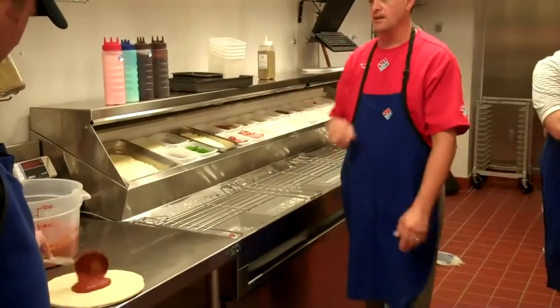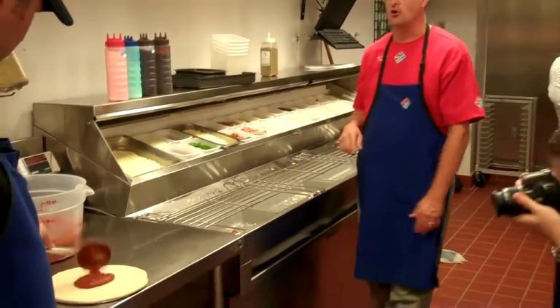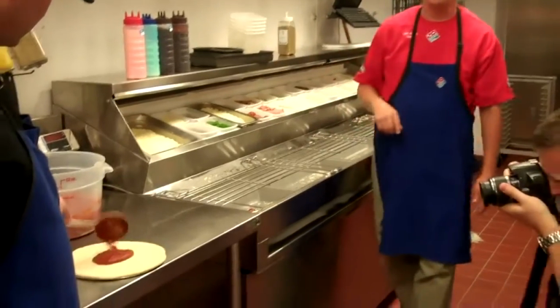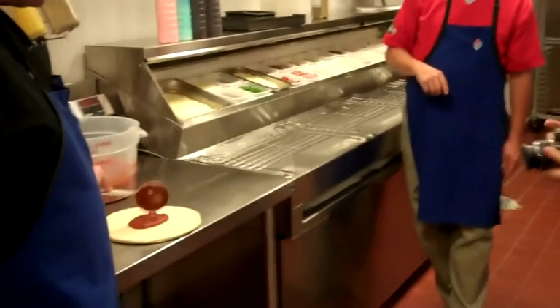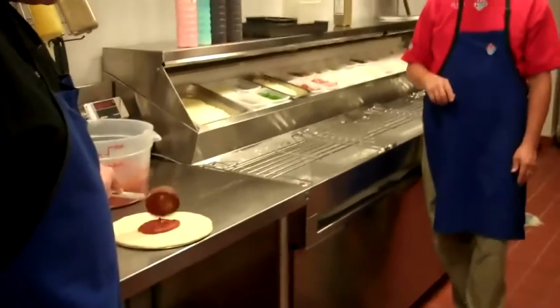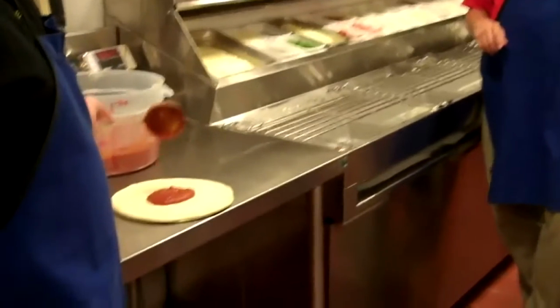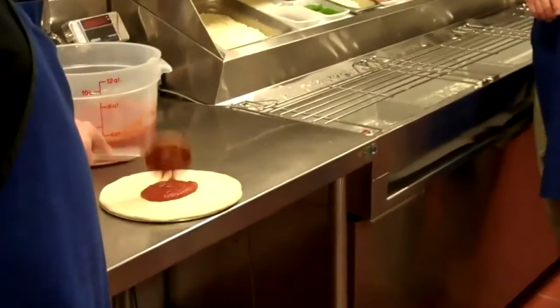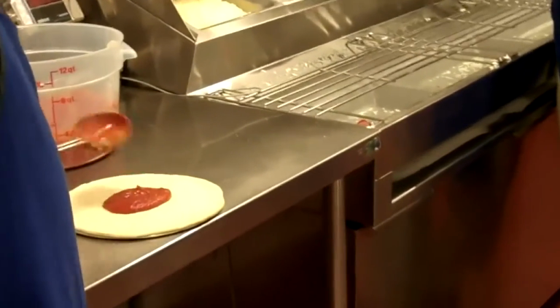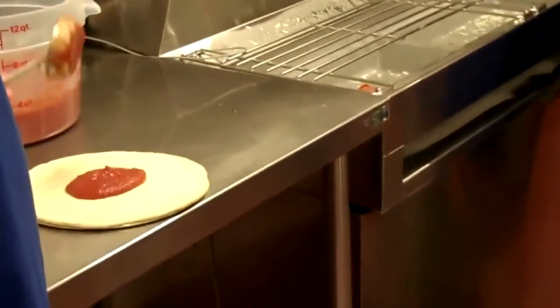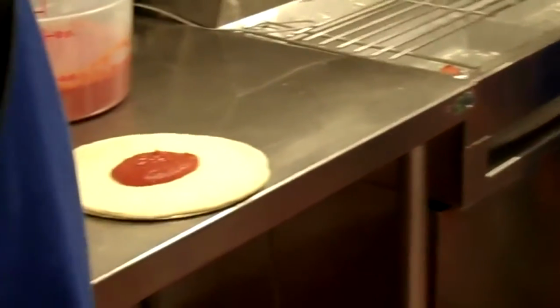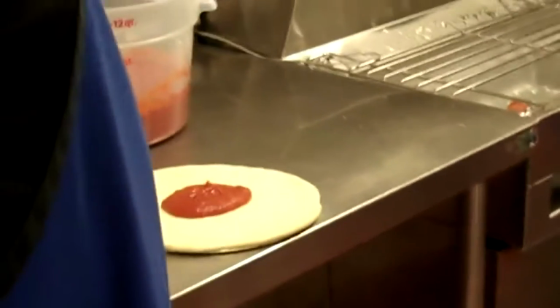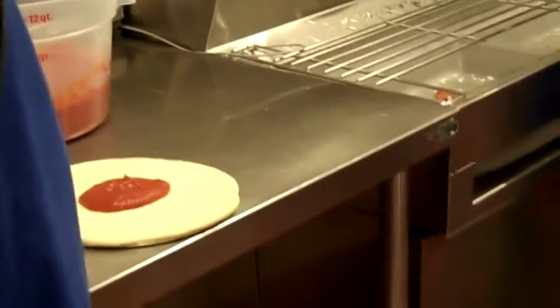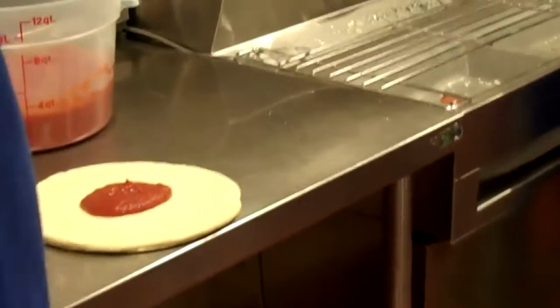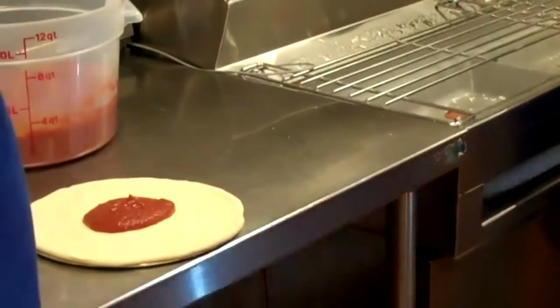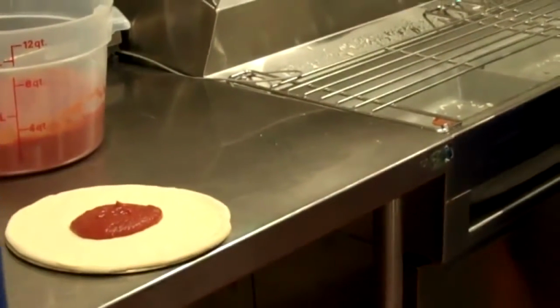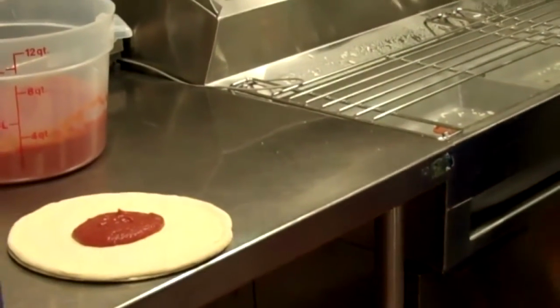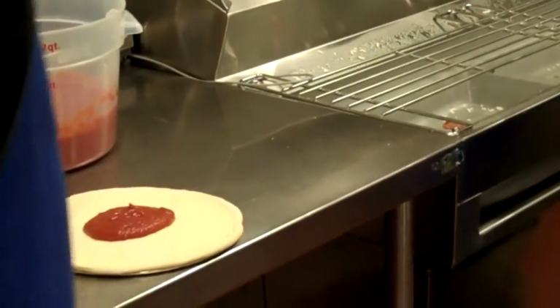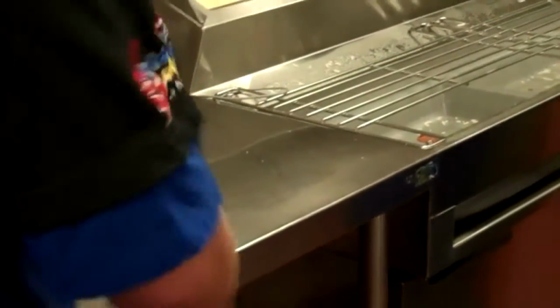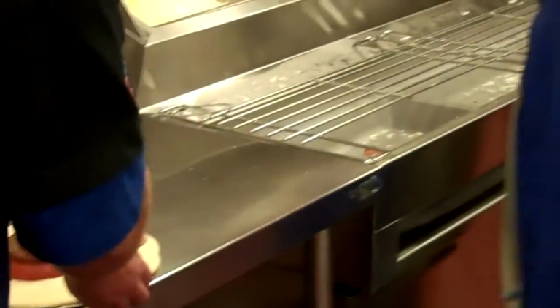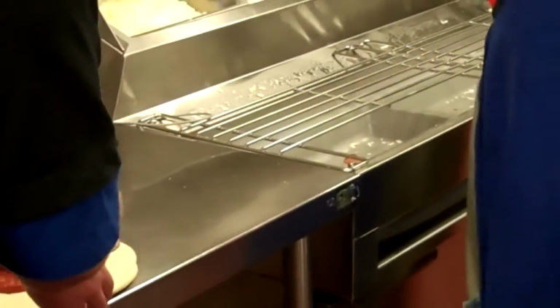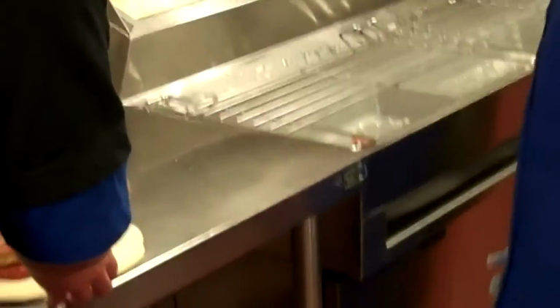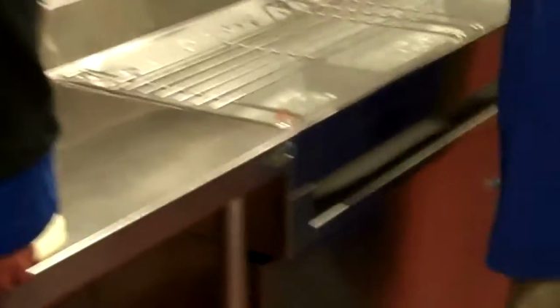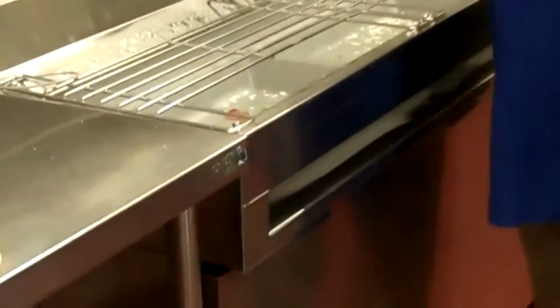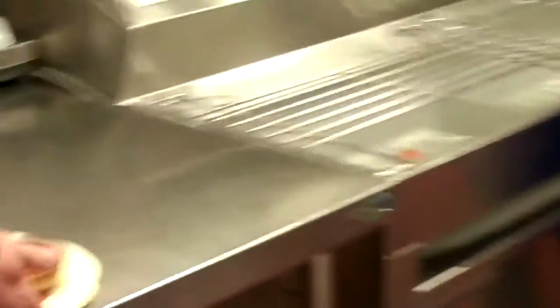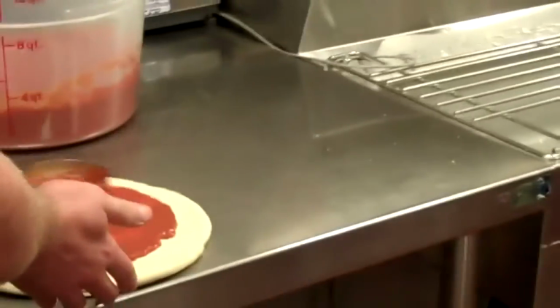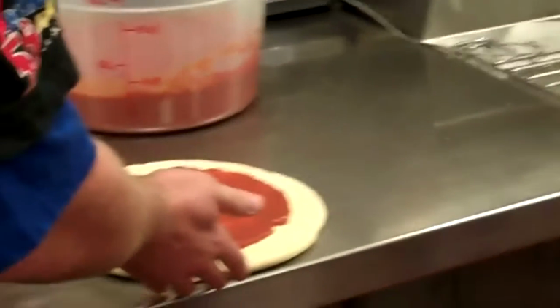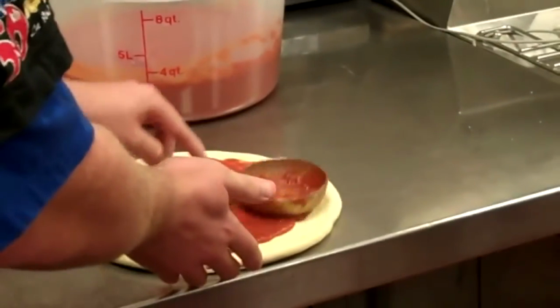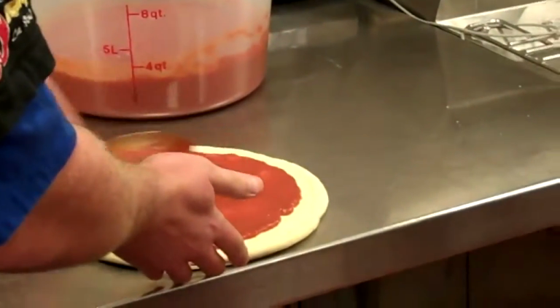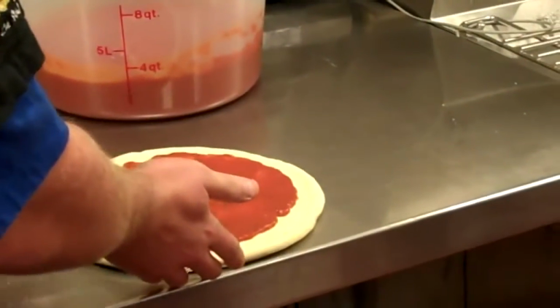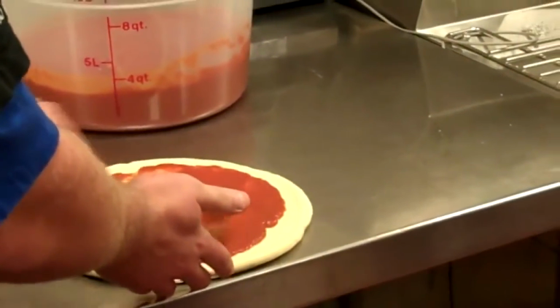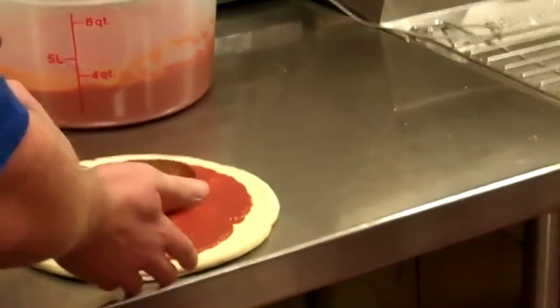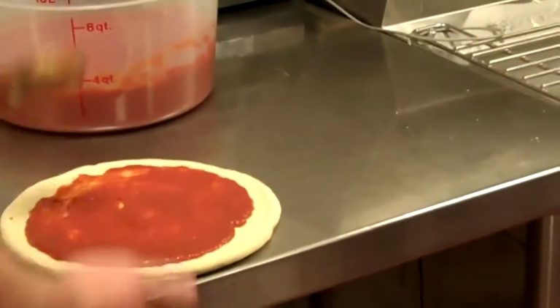His goal is to get that sauce on in three swirls or less — kind of like a spirograph, just going around in swirls. So there's one, two, three. Give Jeff a big round of applause.